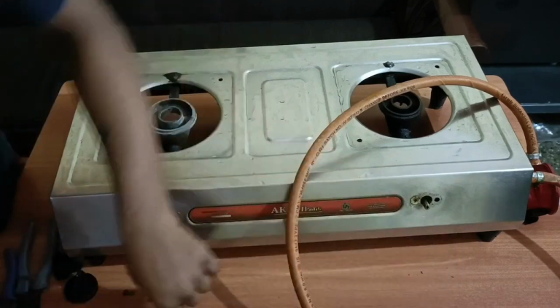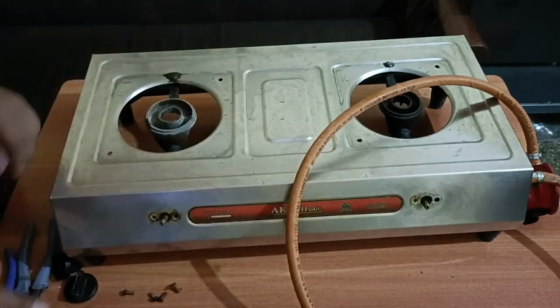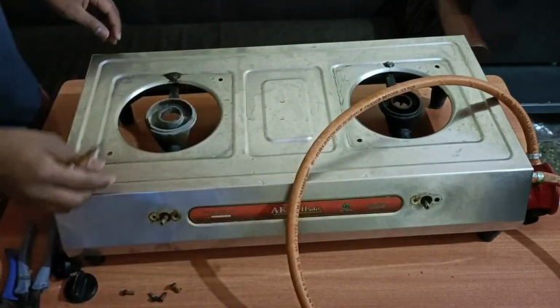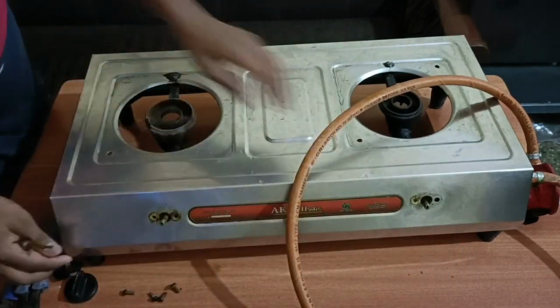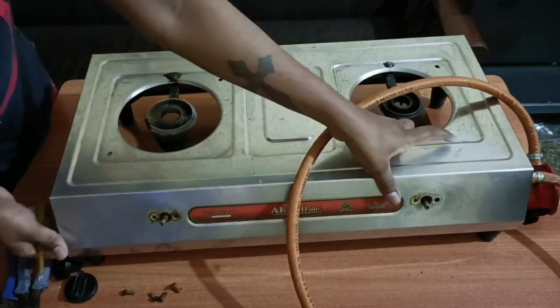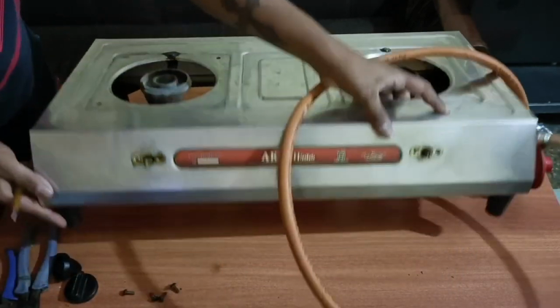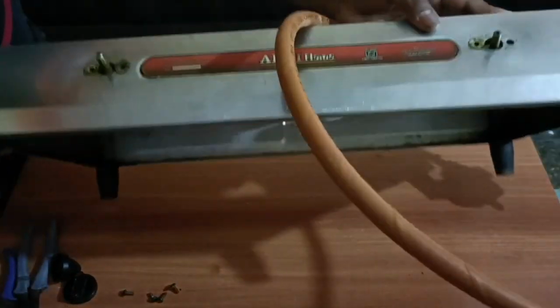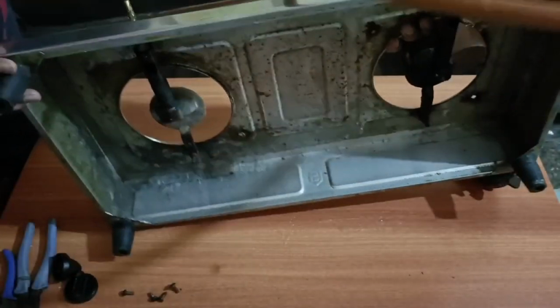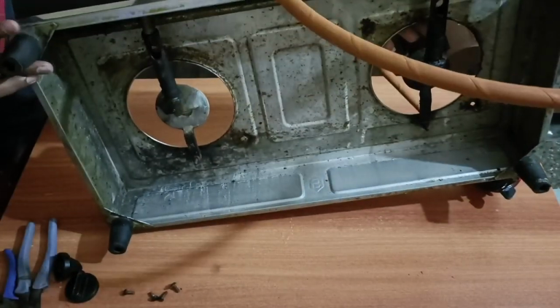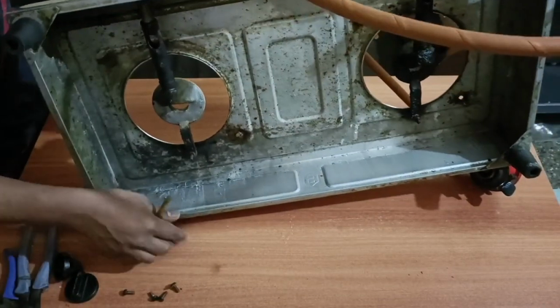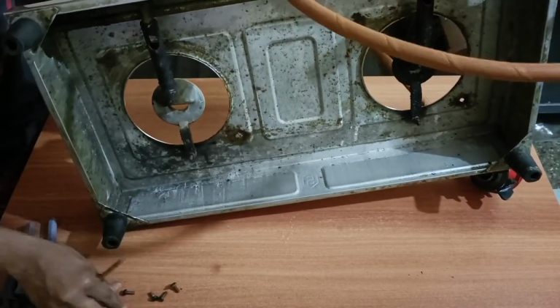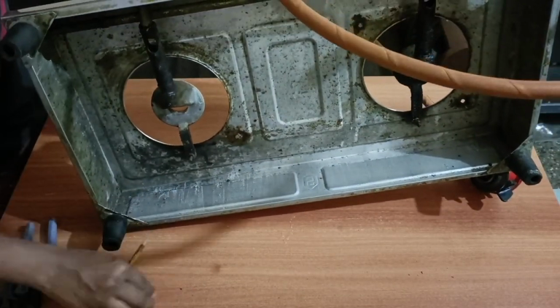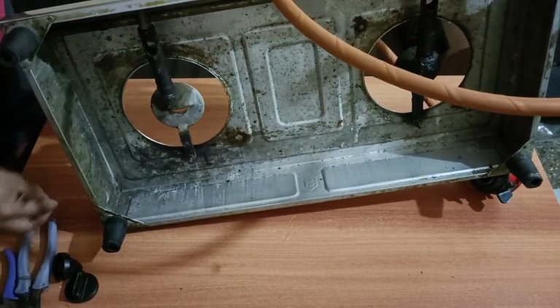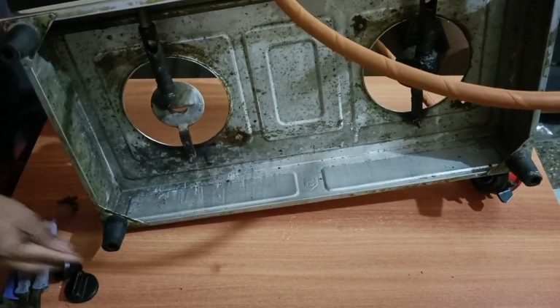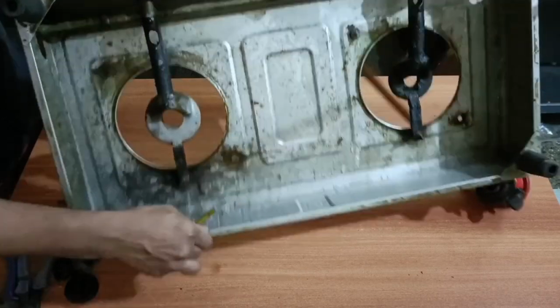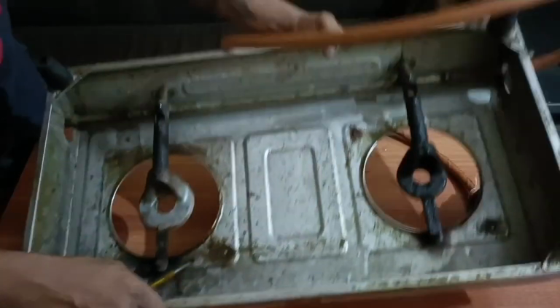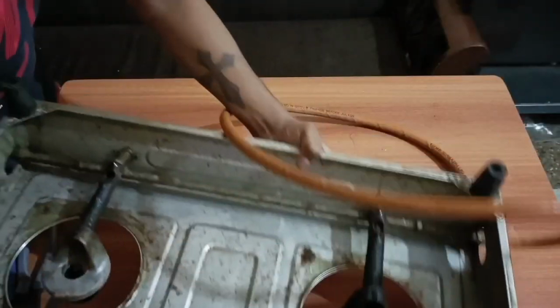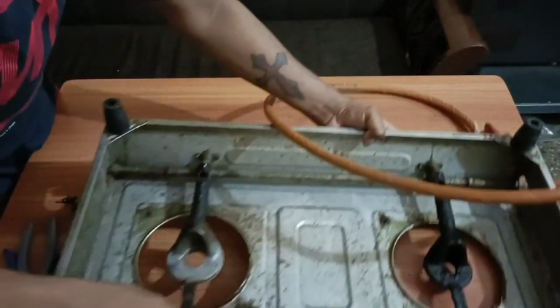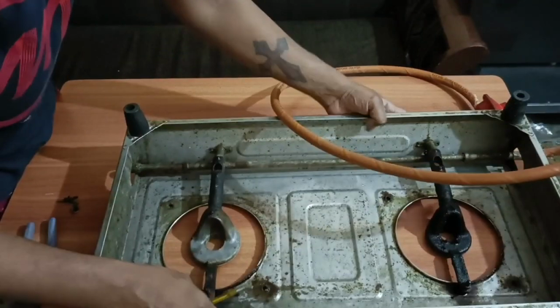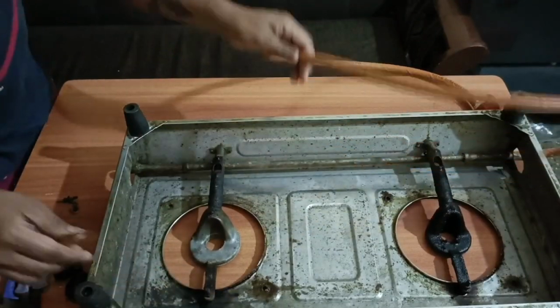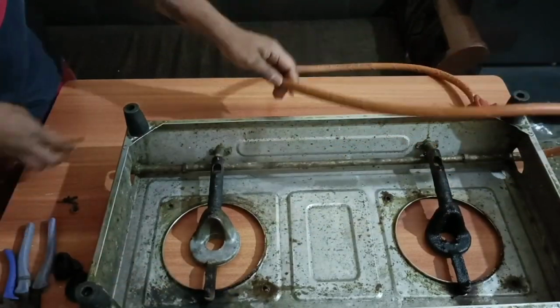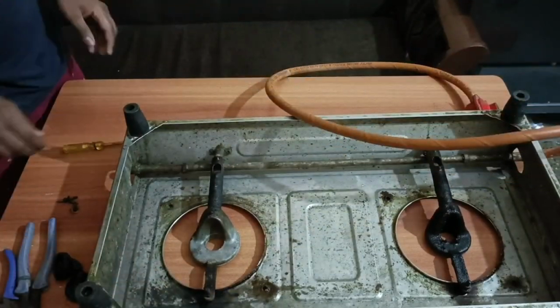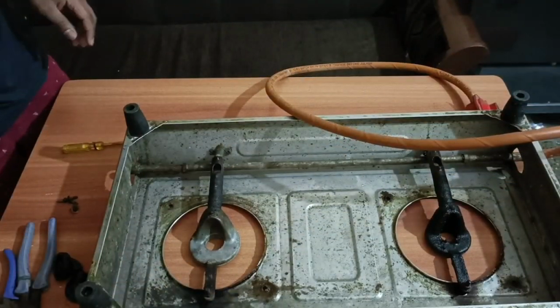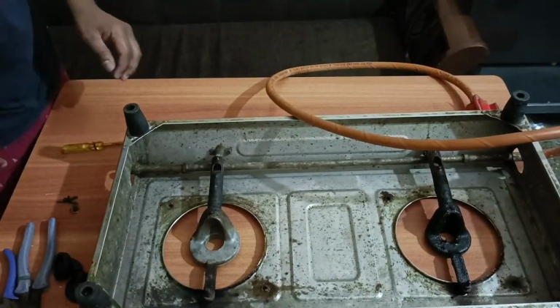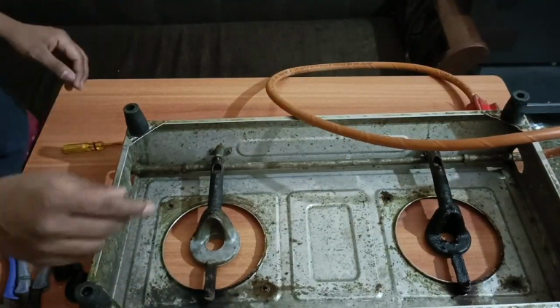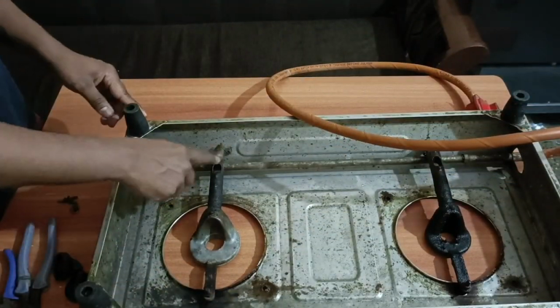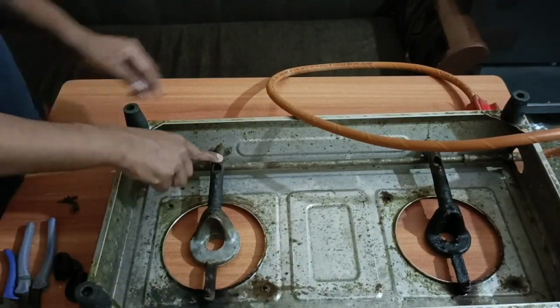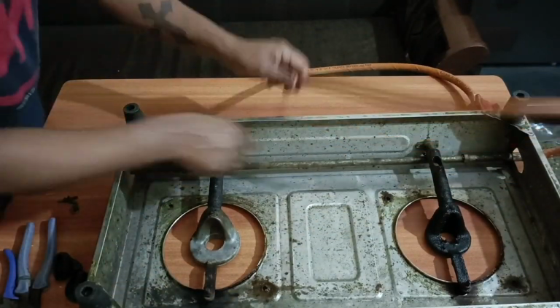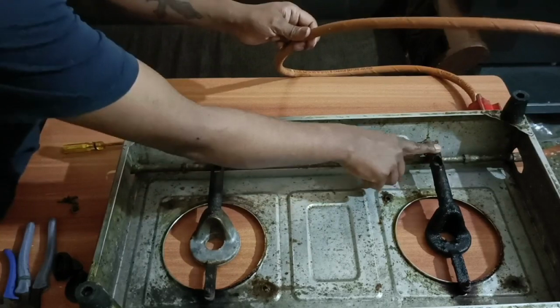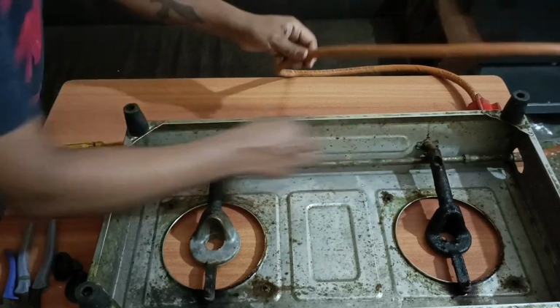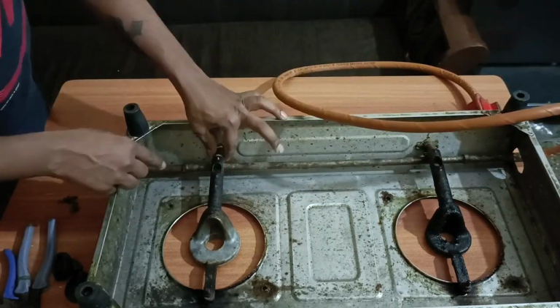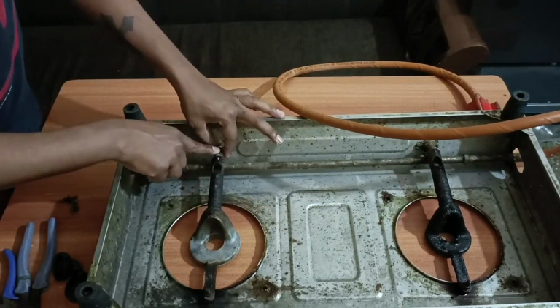We are going to charge for a valve like 300 plus 300. We are going to change two valves.